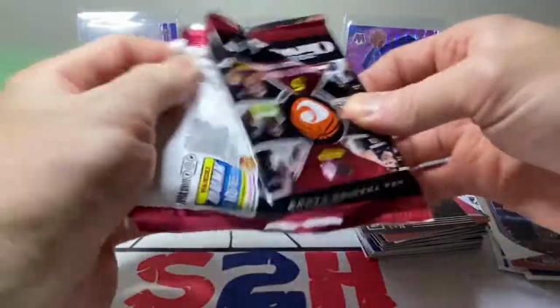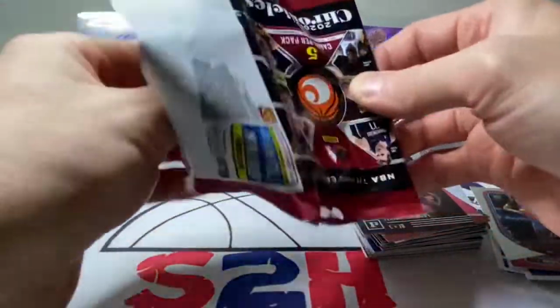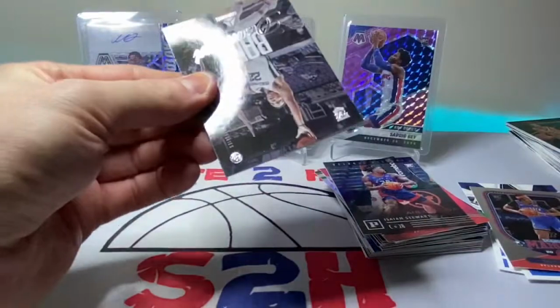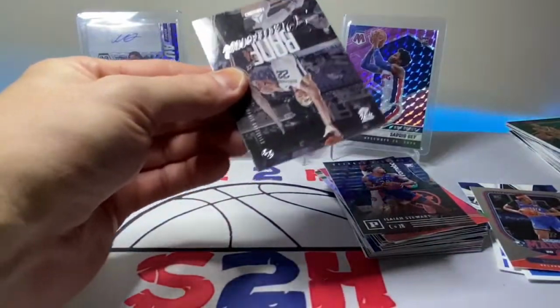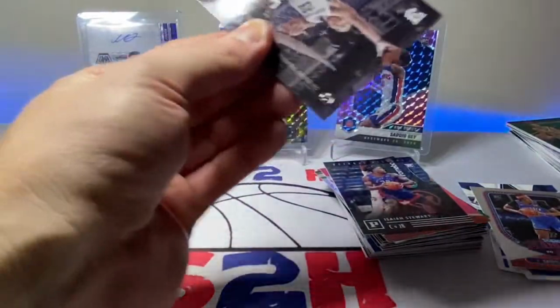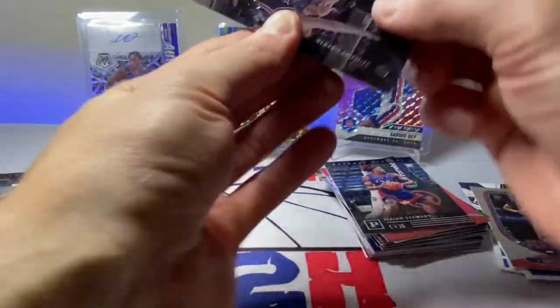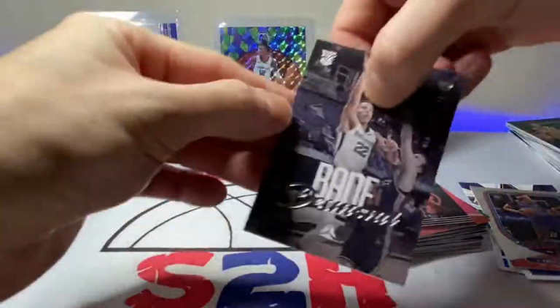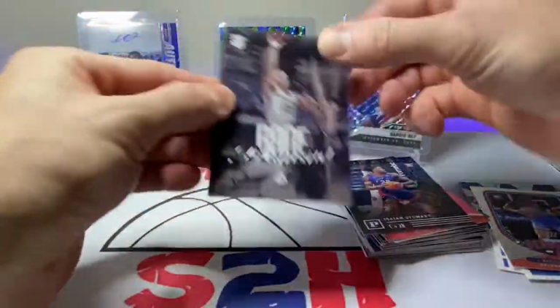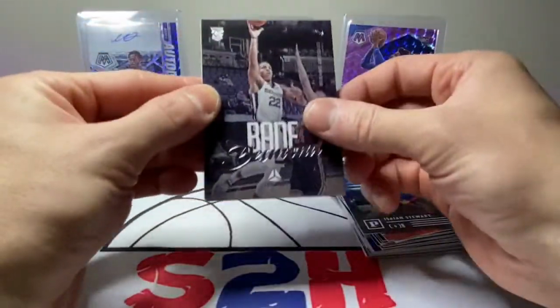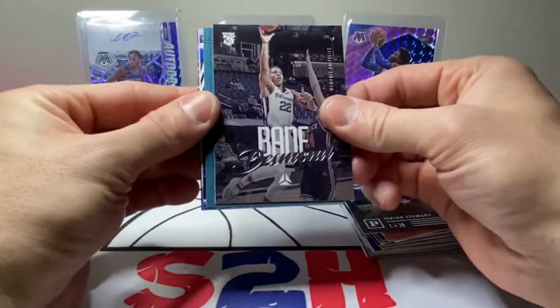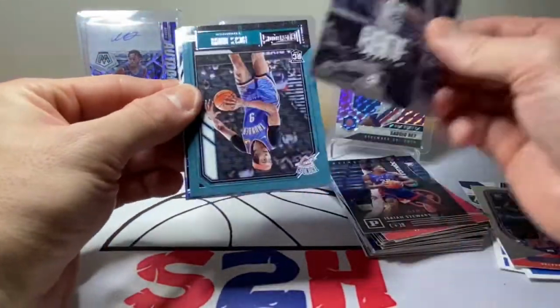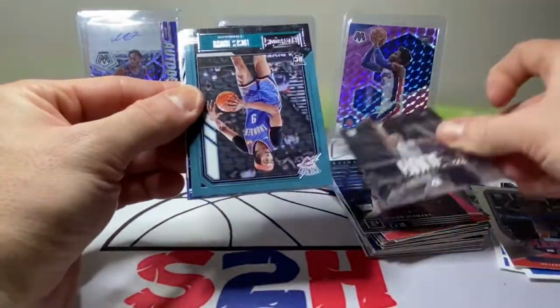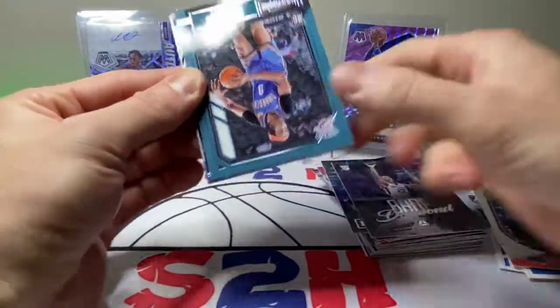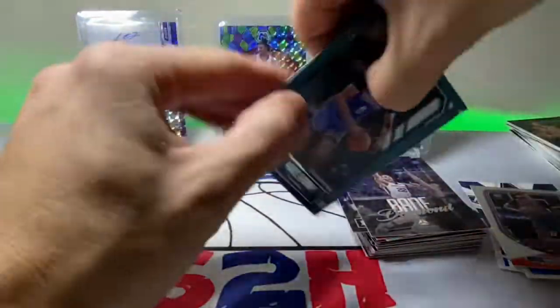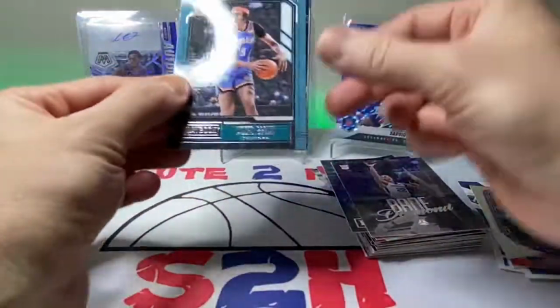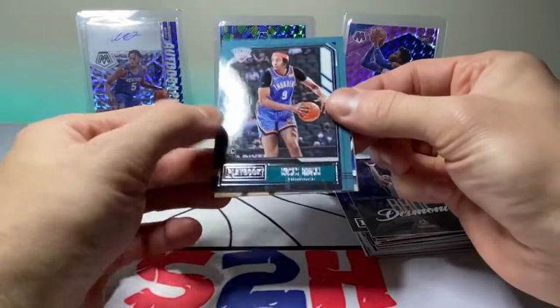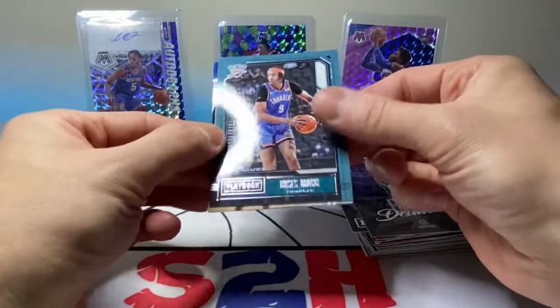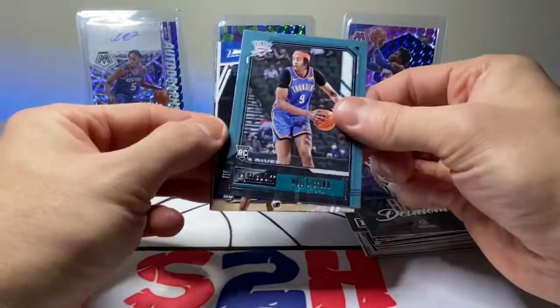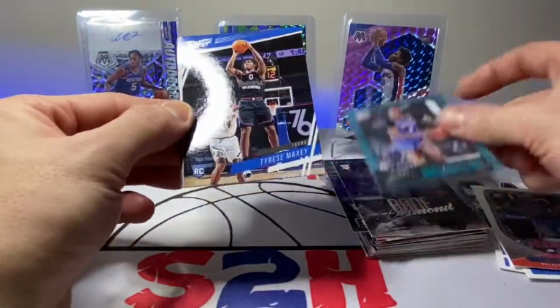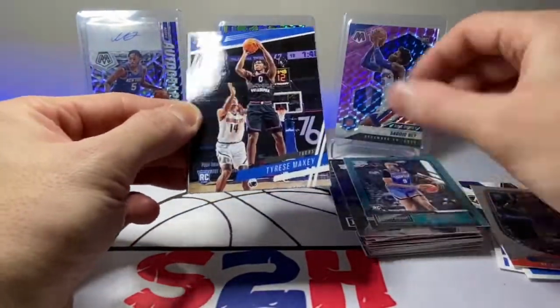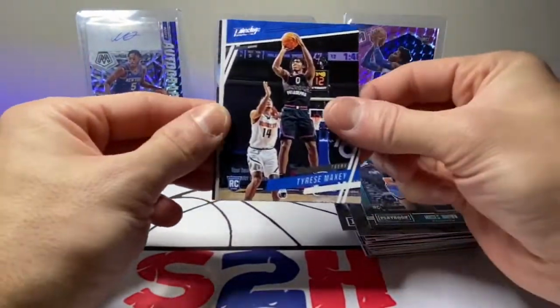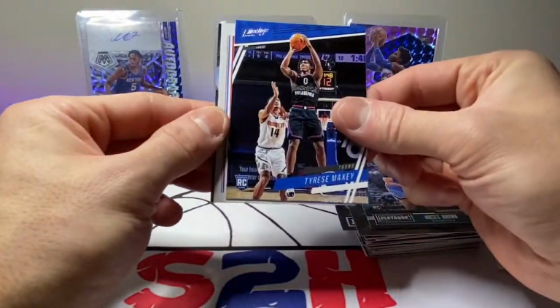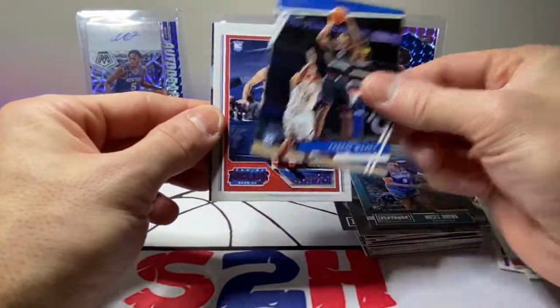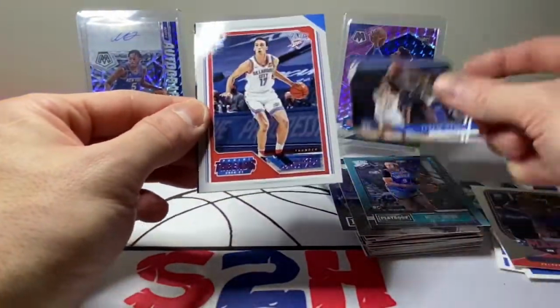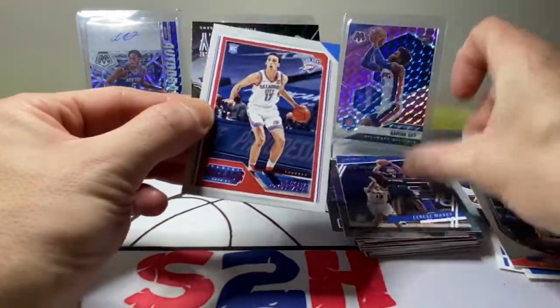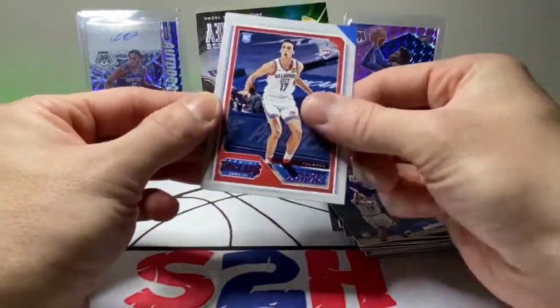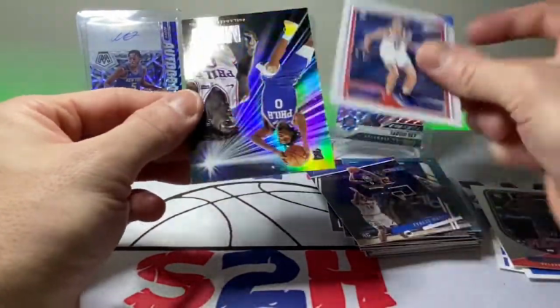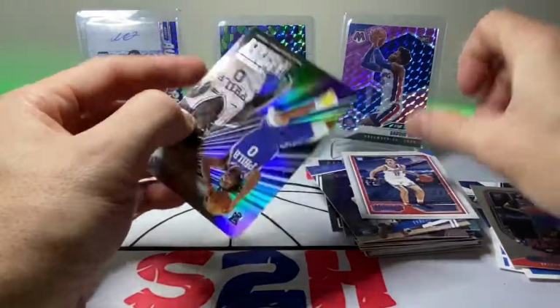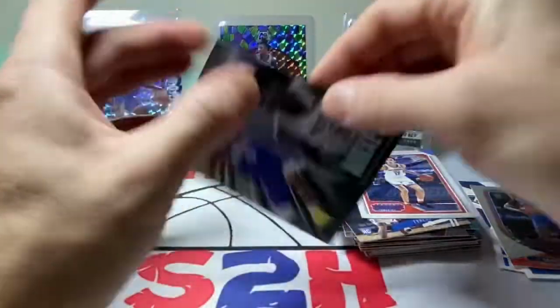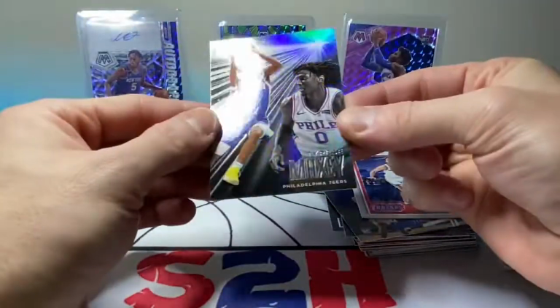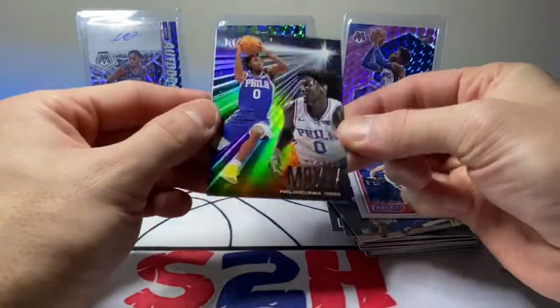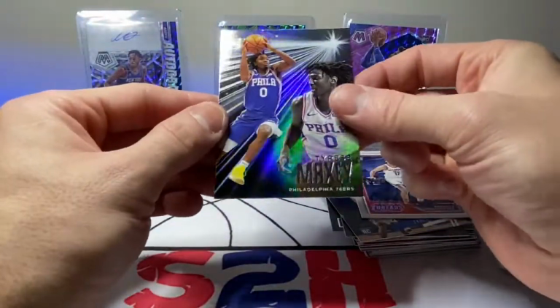Last pack here guys — Desmond Bain Luminance. Another Moses Brown, Tyrese Maxey. Poku. And last is Tyrese Maxey.